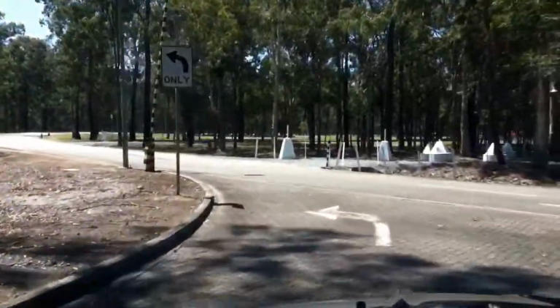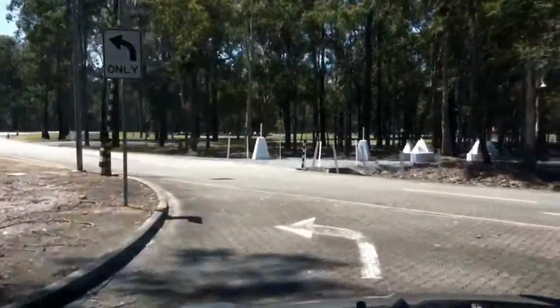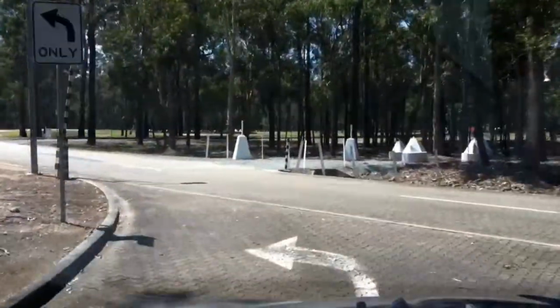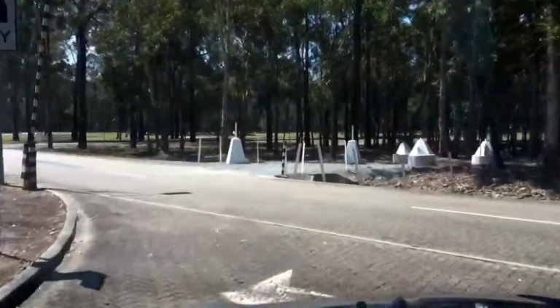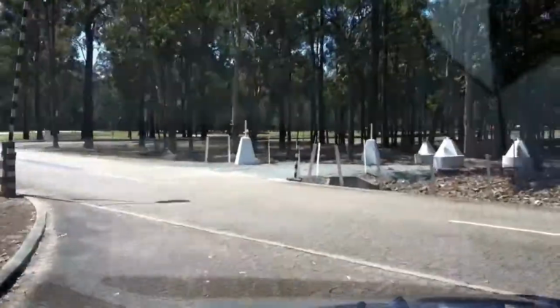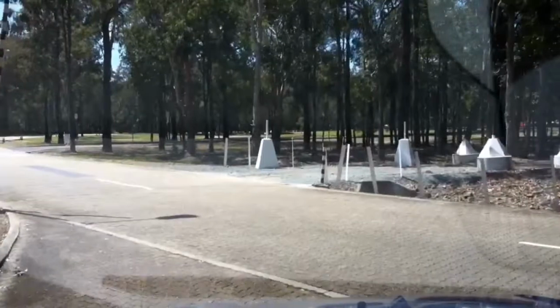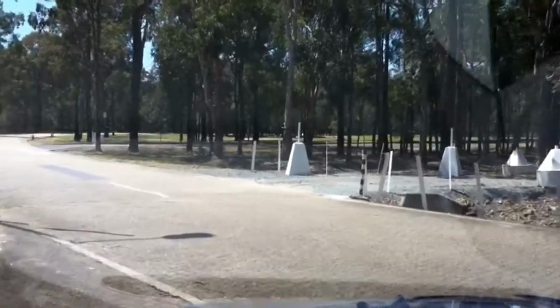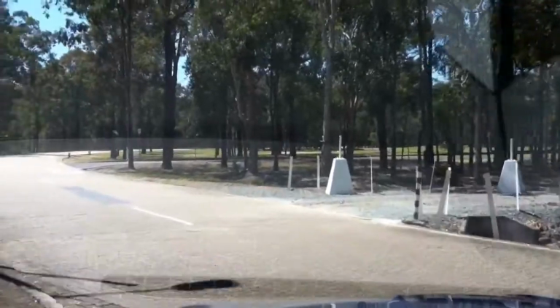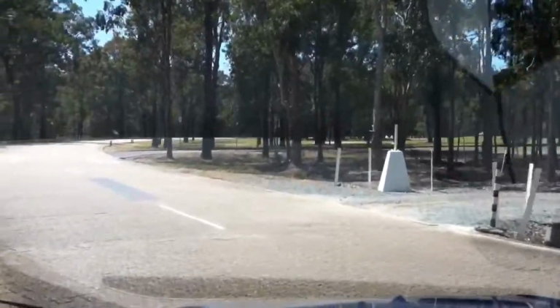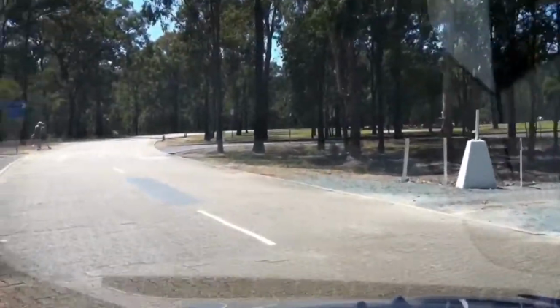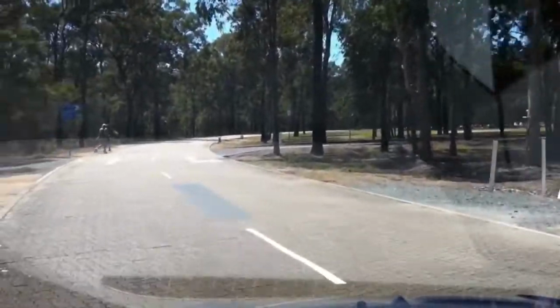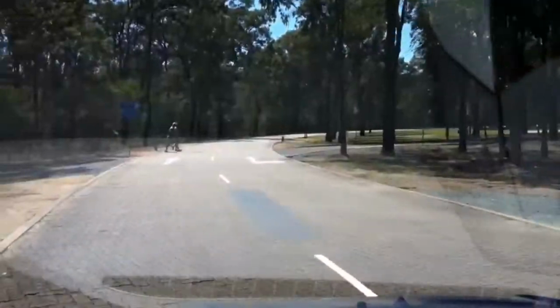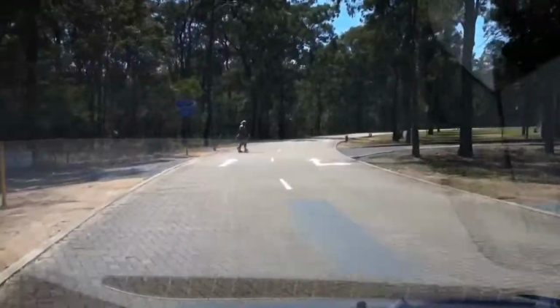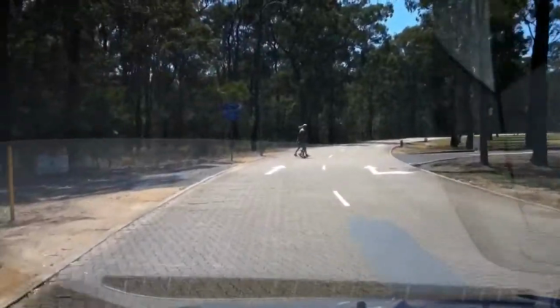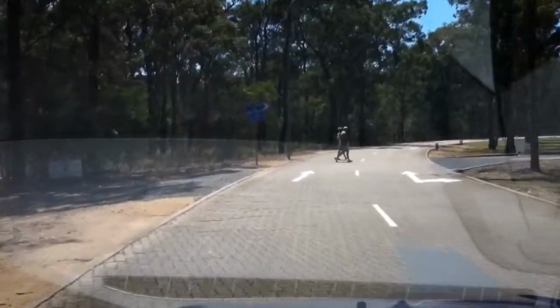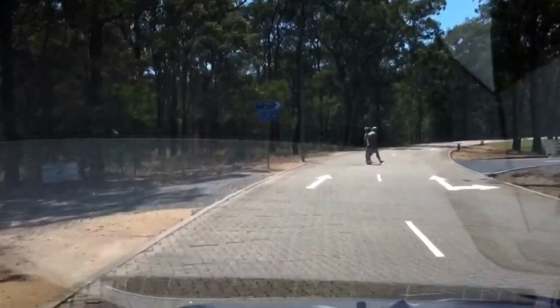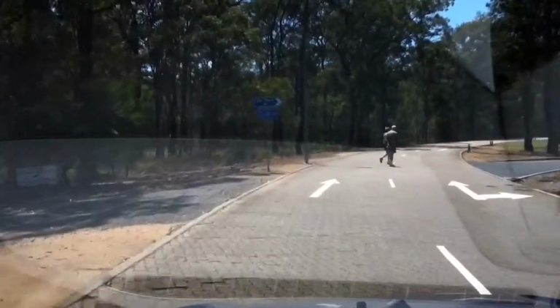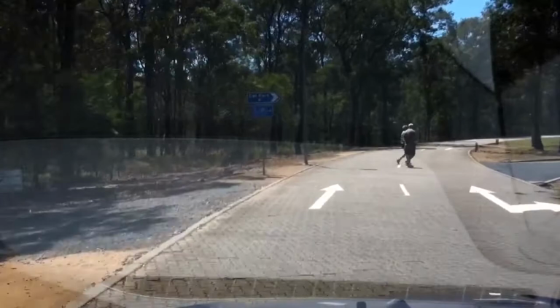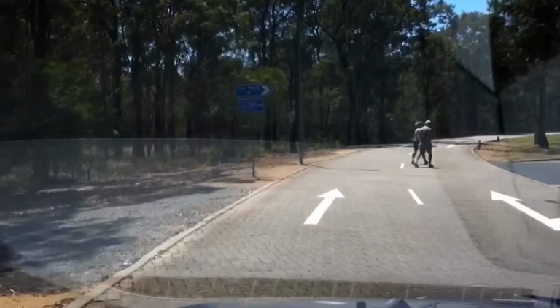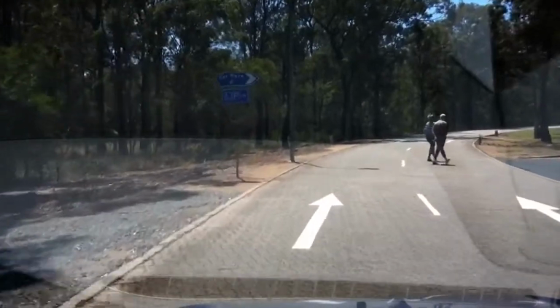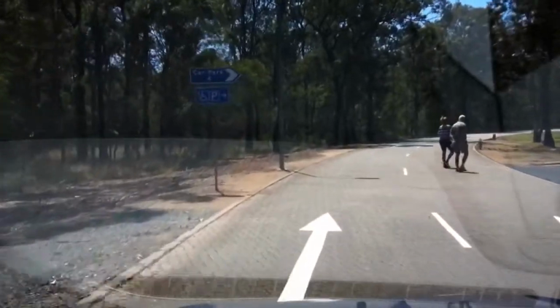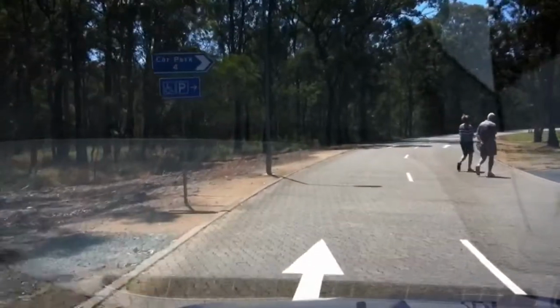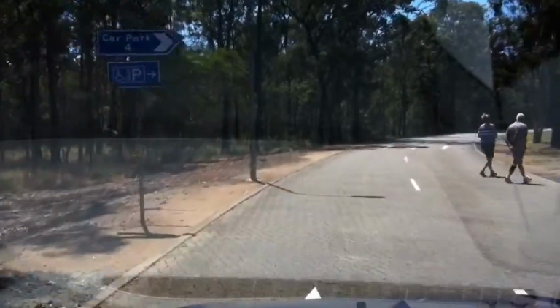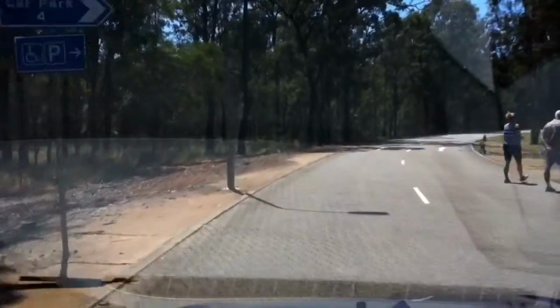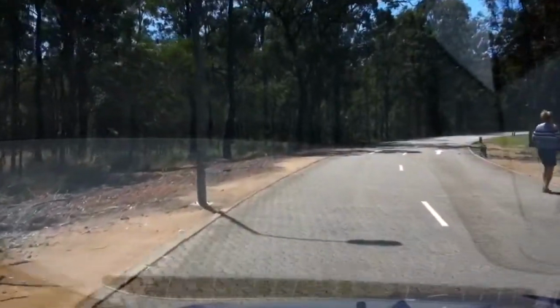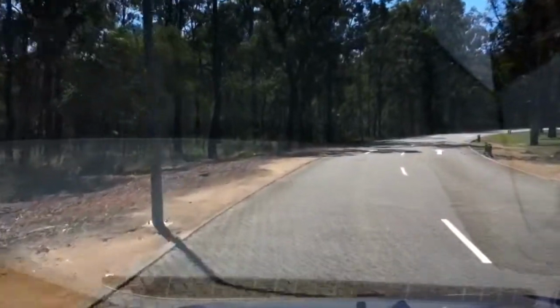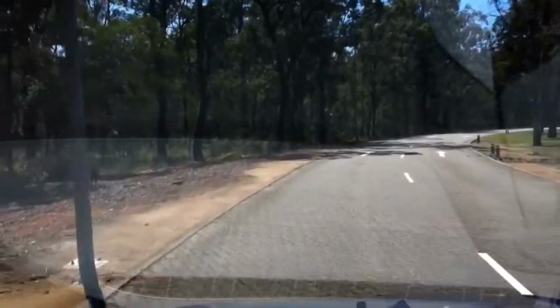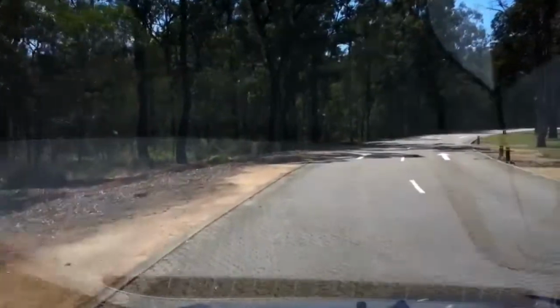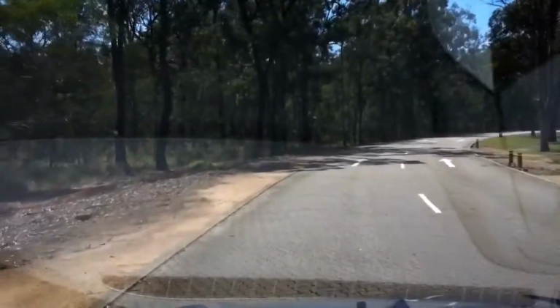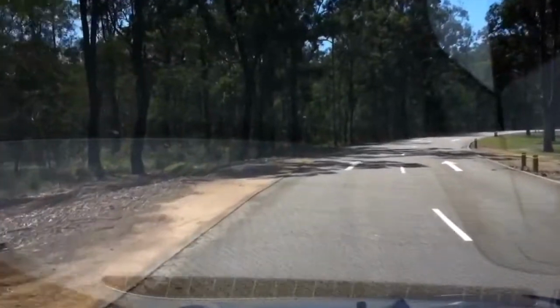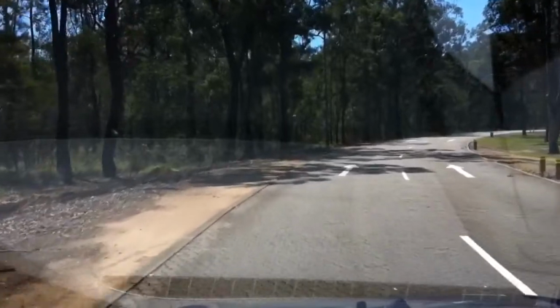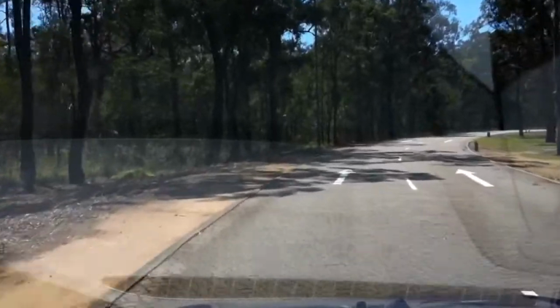This is the 1.5 litre EcoBoost petrol engine that Ford have in it. It is front wheel drive only — you can get them in all wheel drive. It's an automatic; I don't think you can get them anything other than automatic.